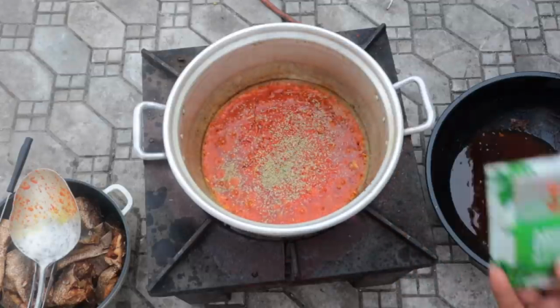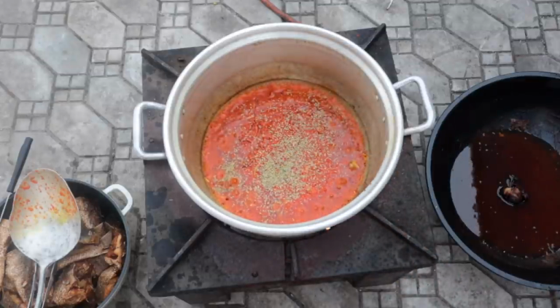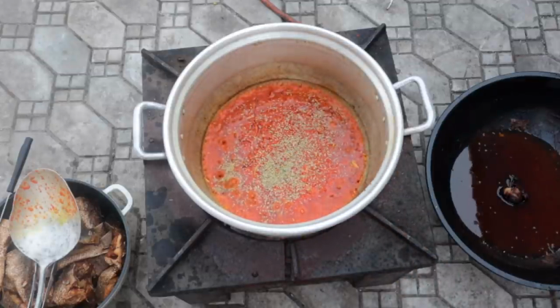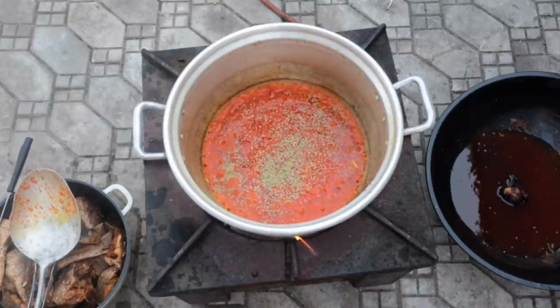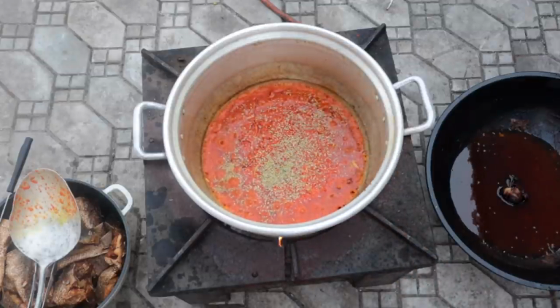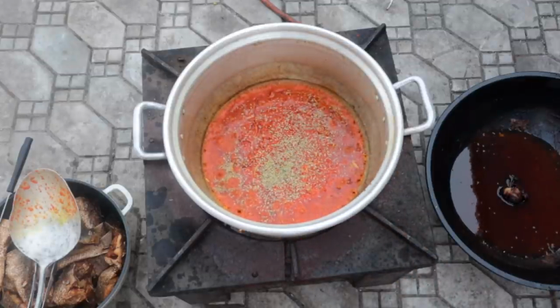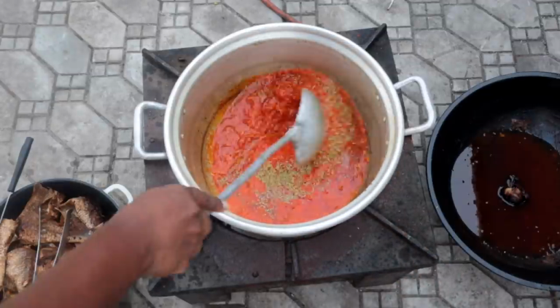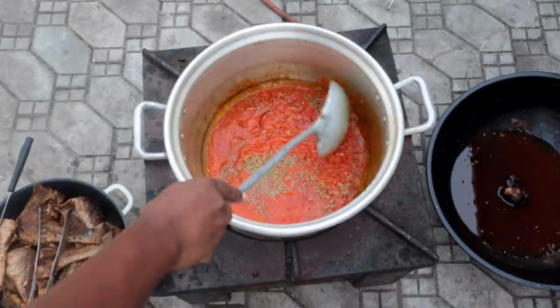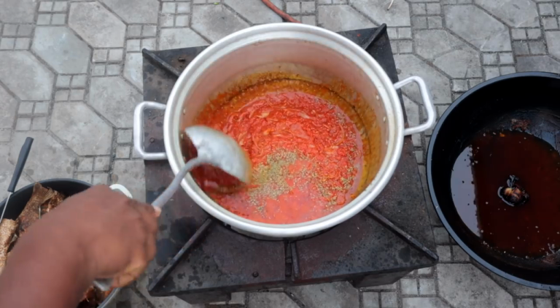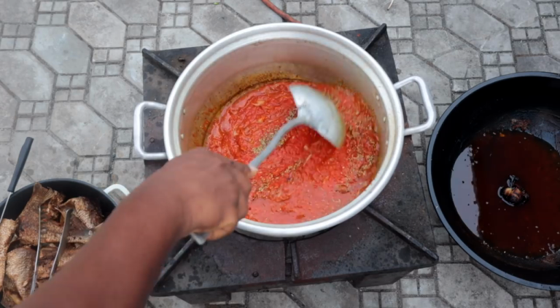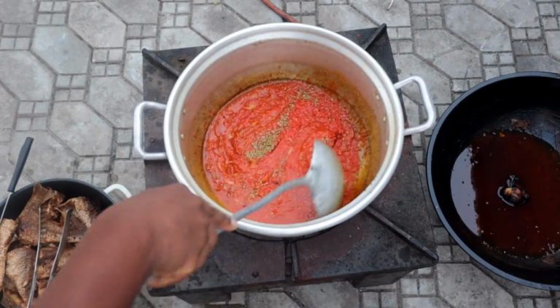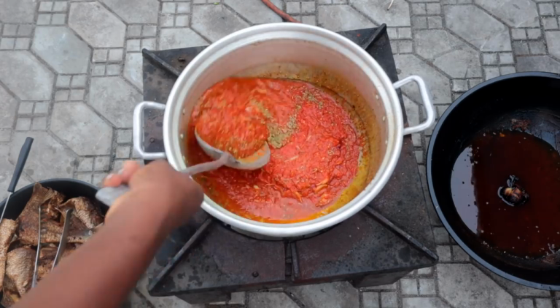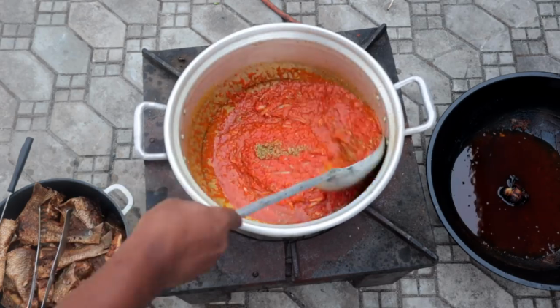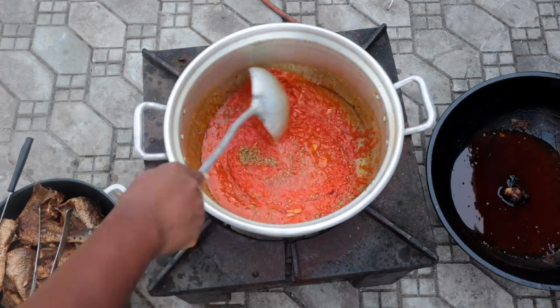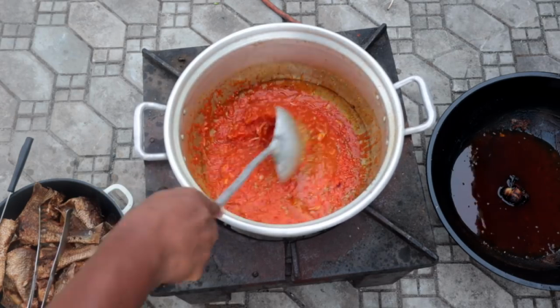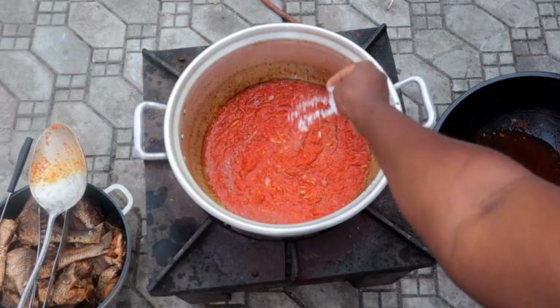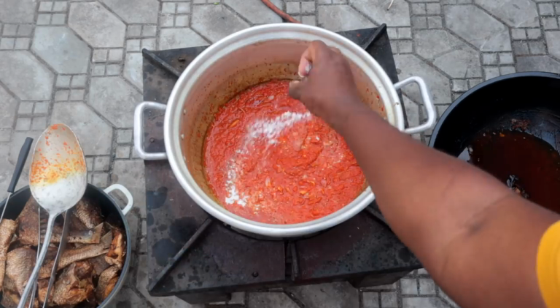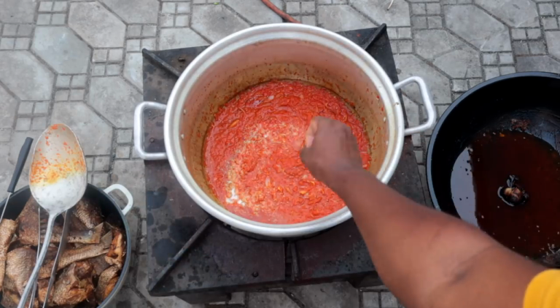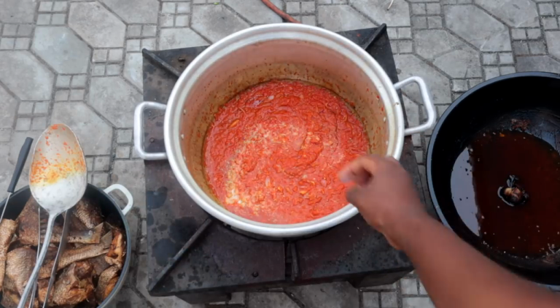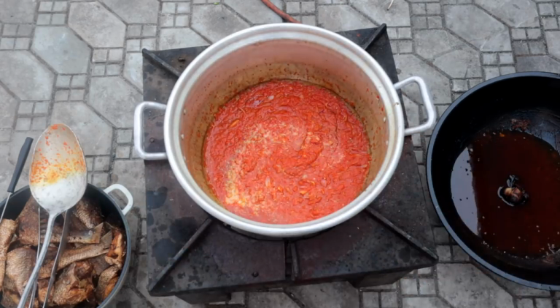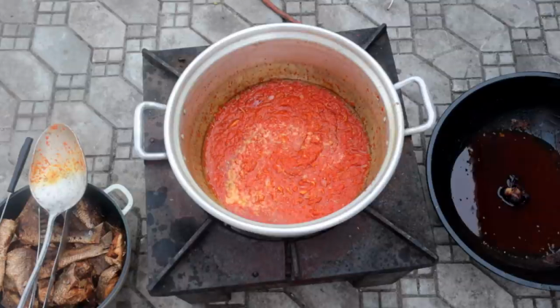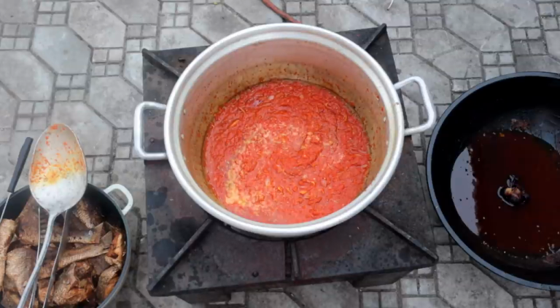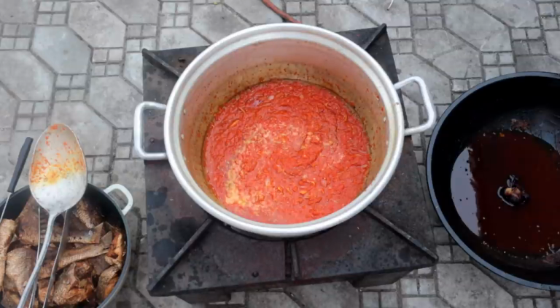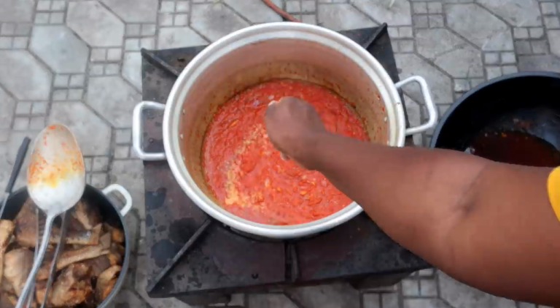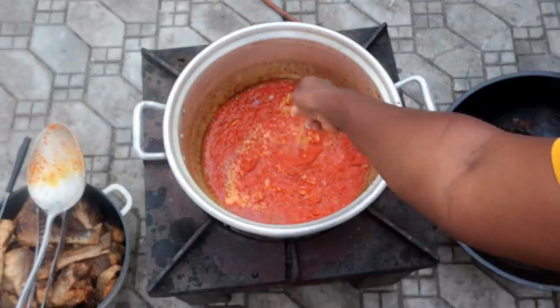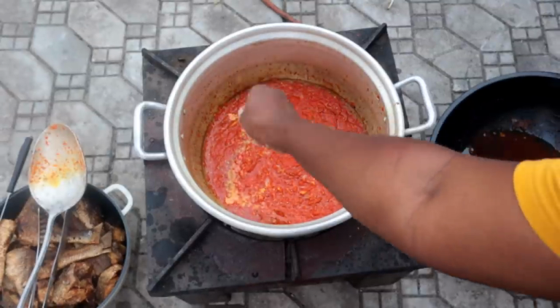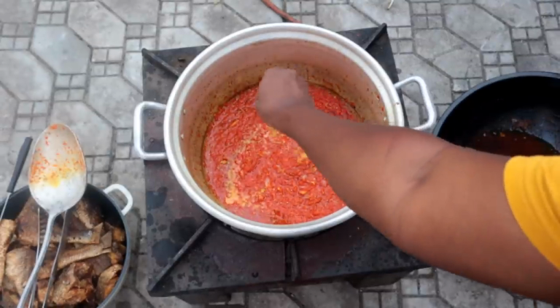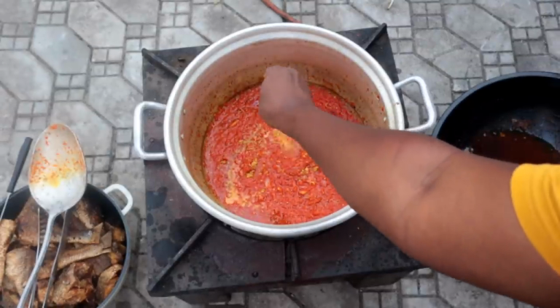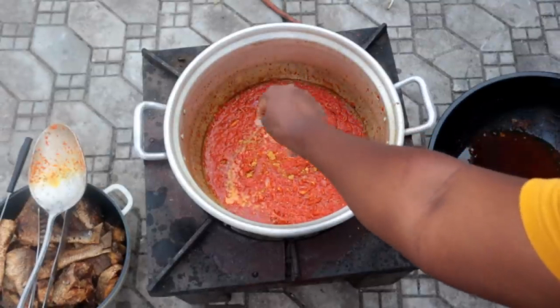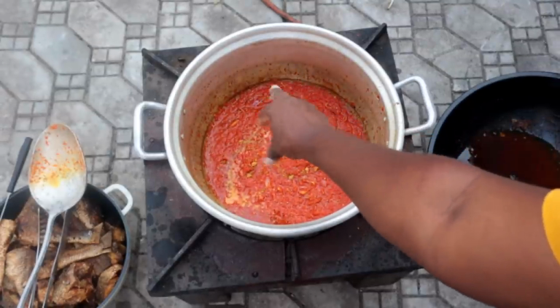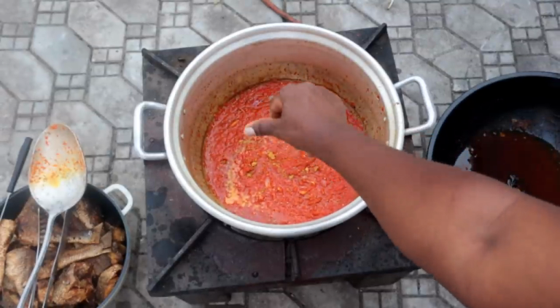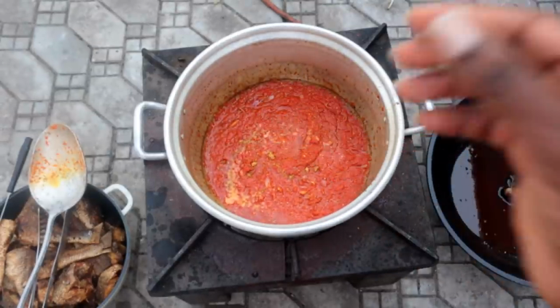As we go along, to season this sauce I used some dried rosemary. I also added a bit of salt, a bit of fish seasoning, and the last thing I added was some bay leaves.